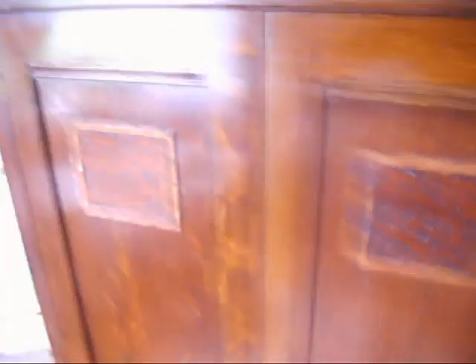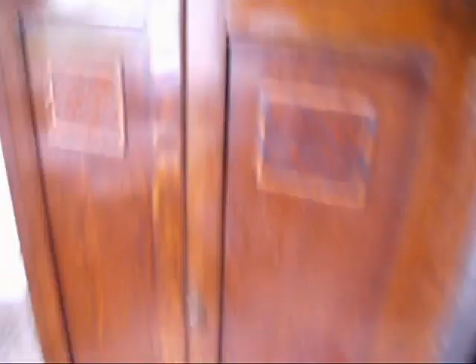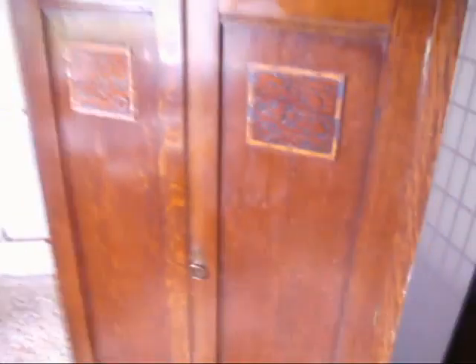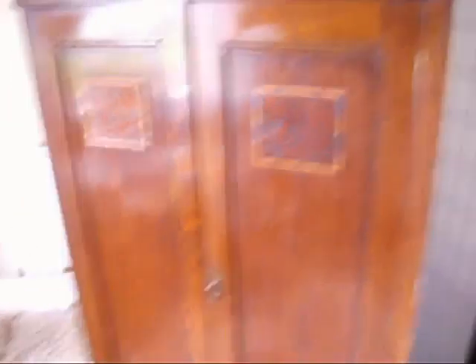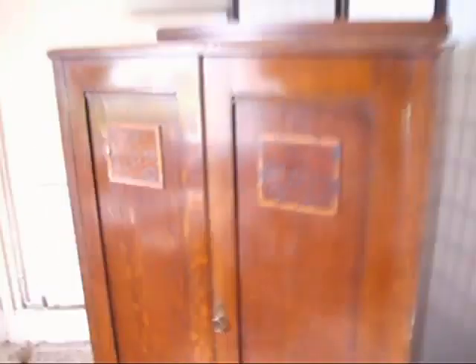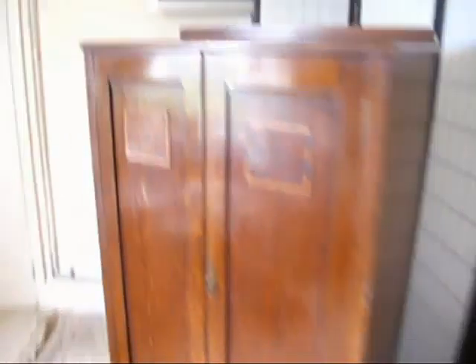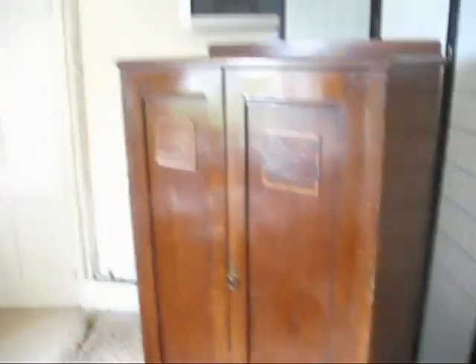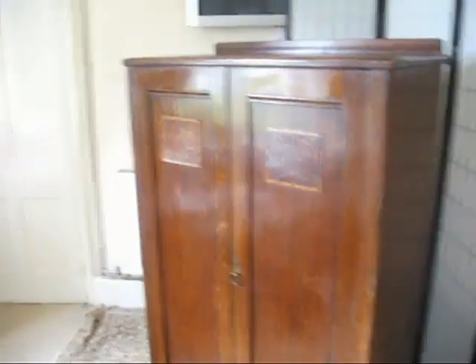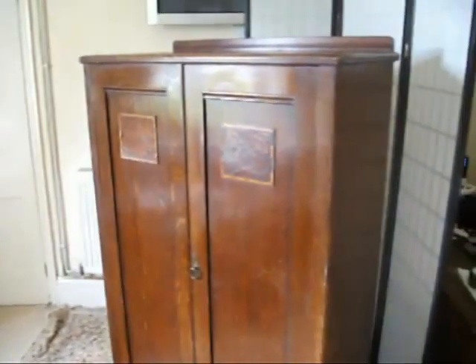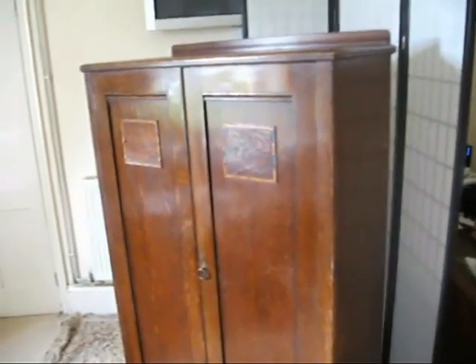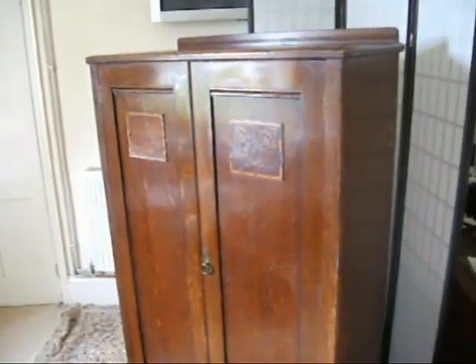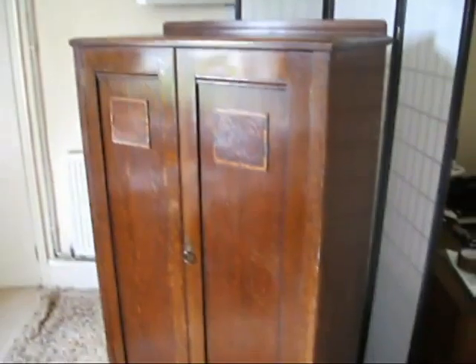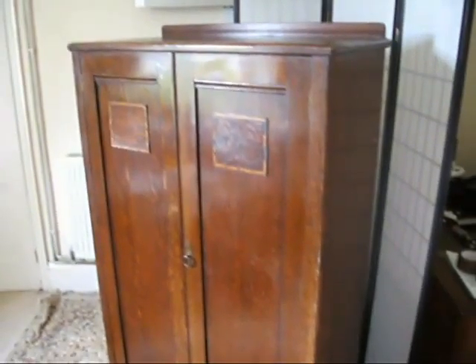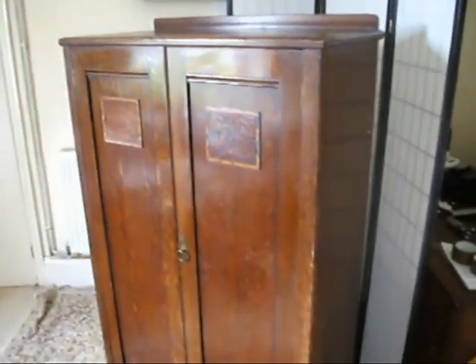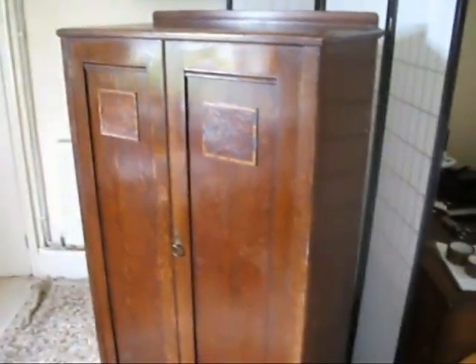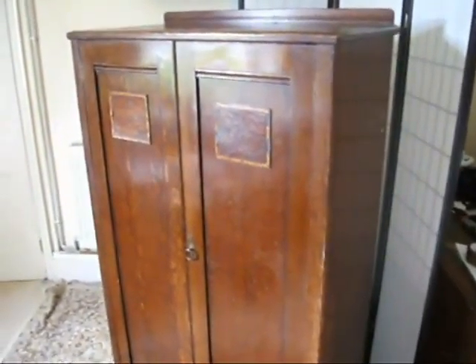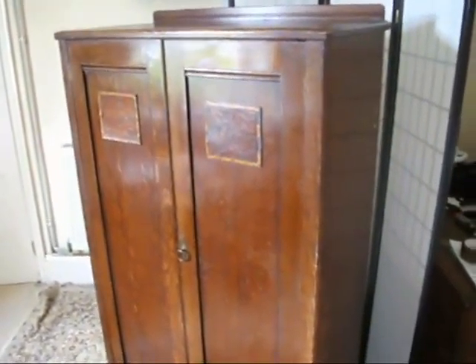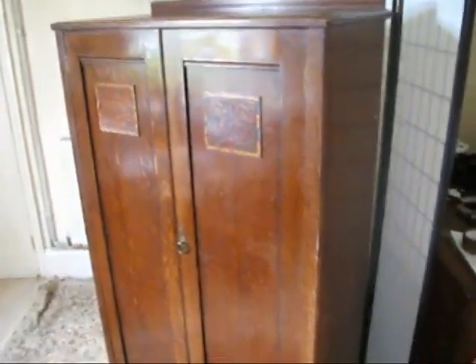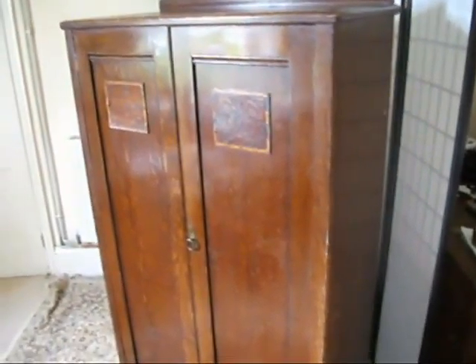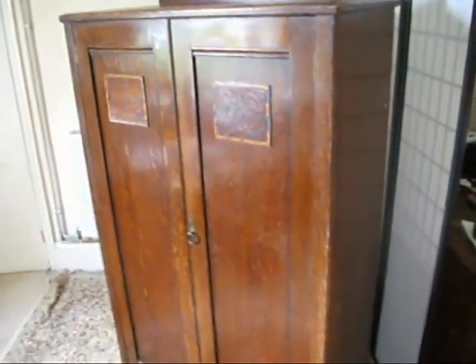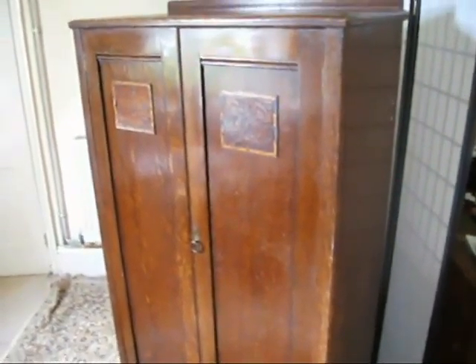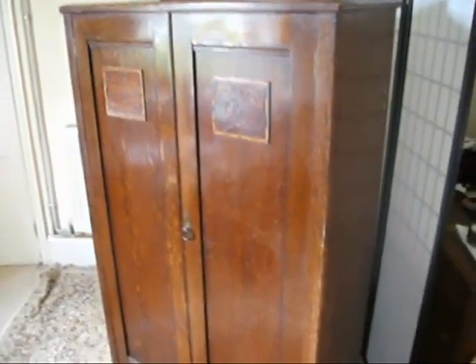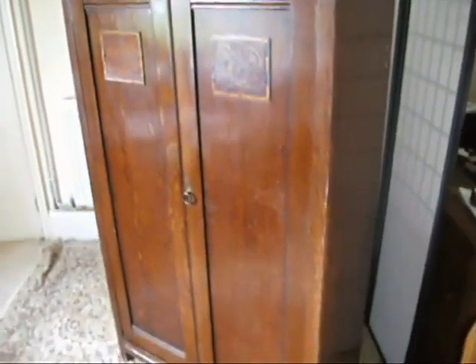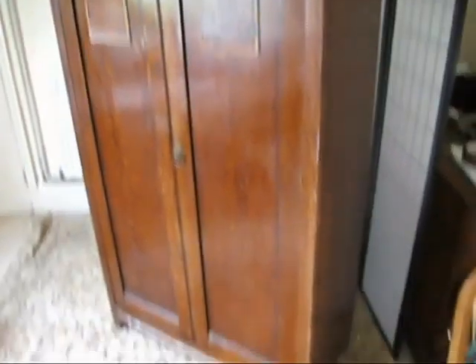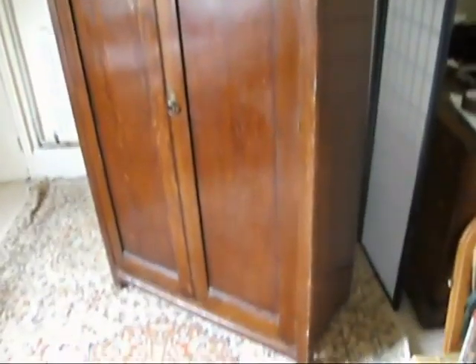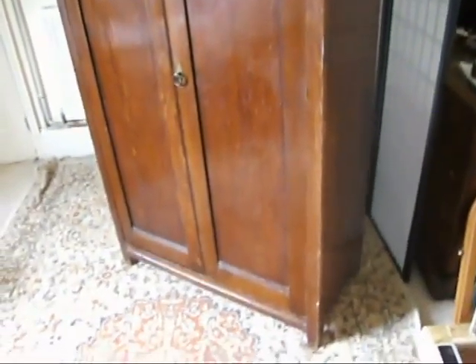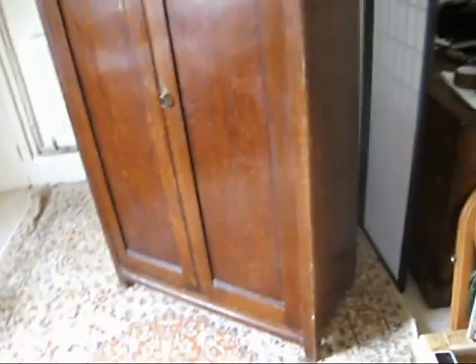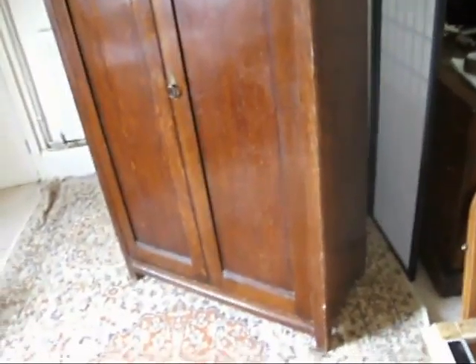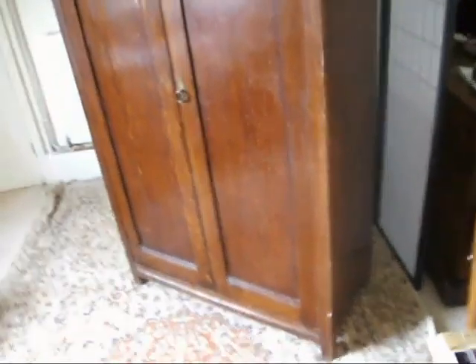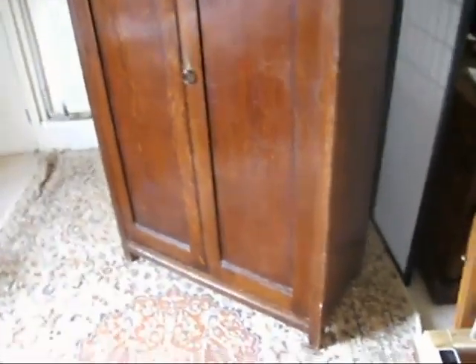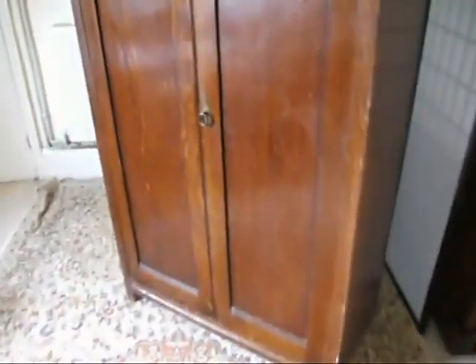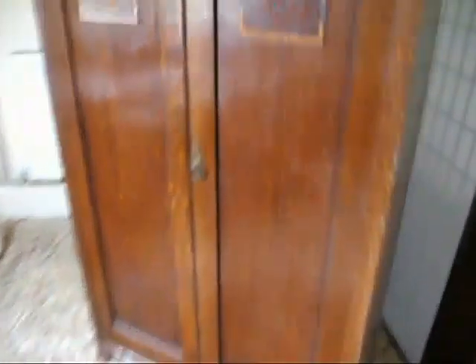Admittedly you can go to Ikea and buy a two door wardrobe for 80 to 100 pounds. But it won't have the character, it won't have the story, it won't become part of your family.